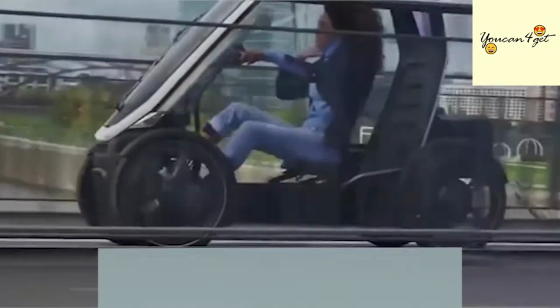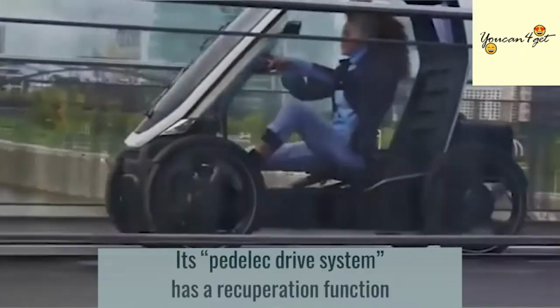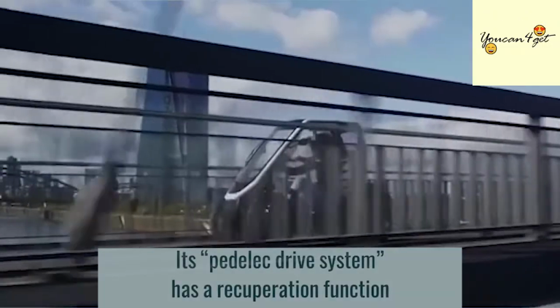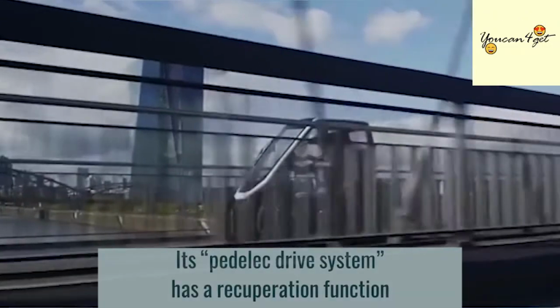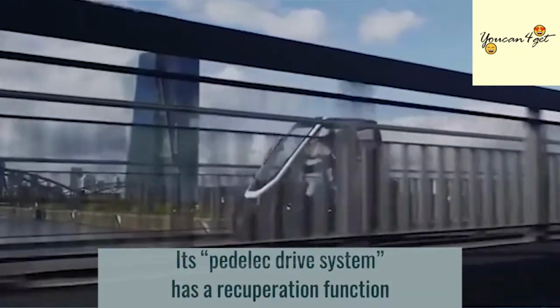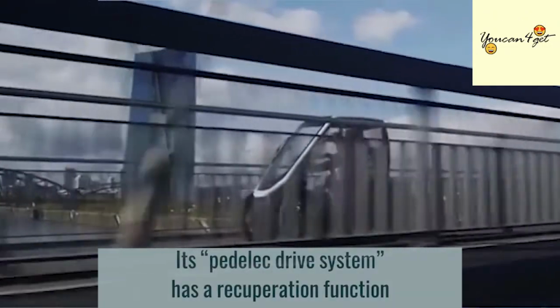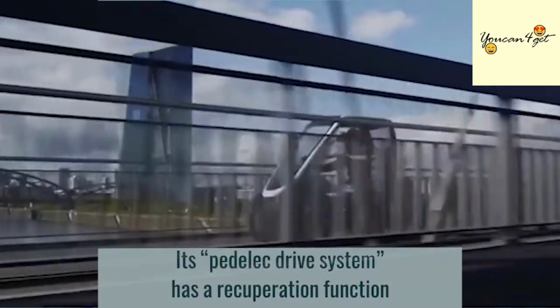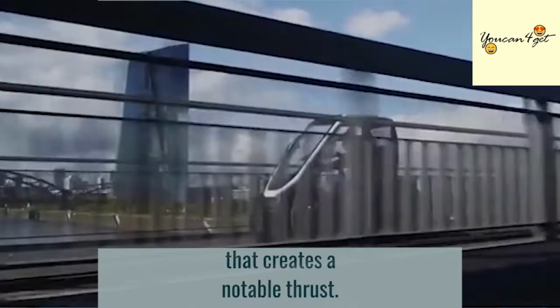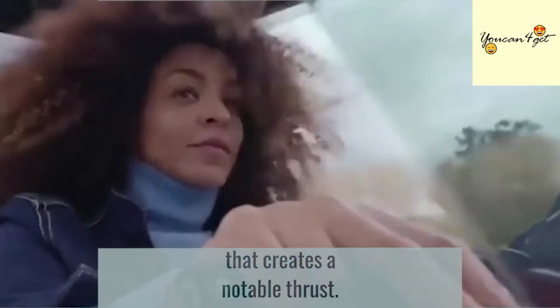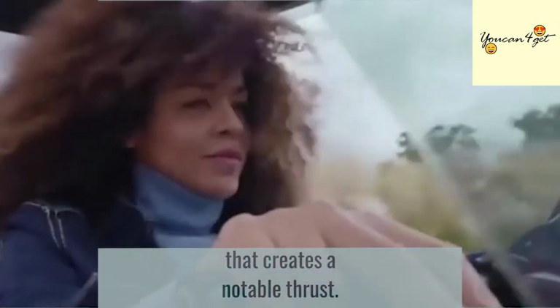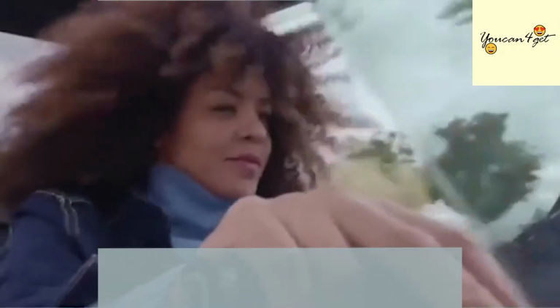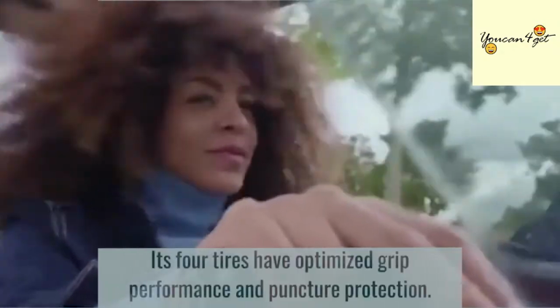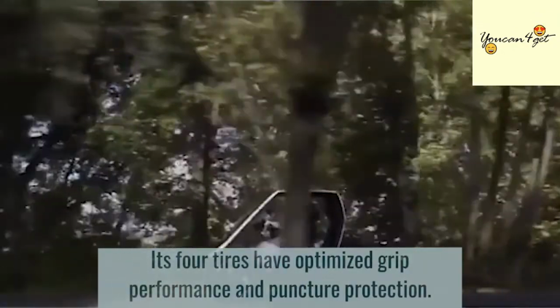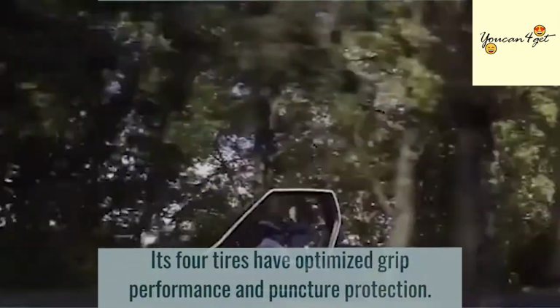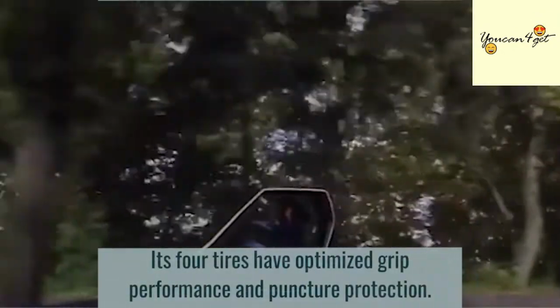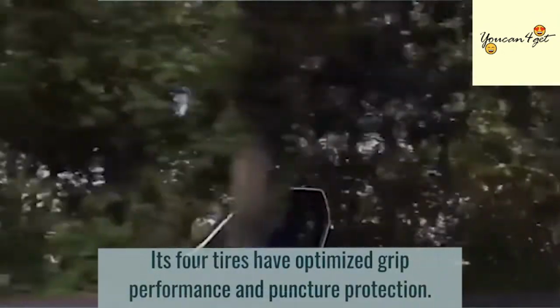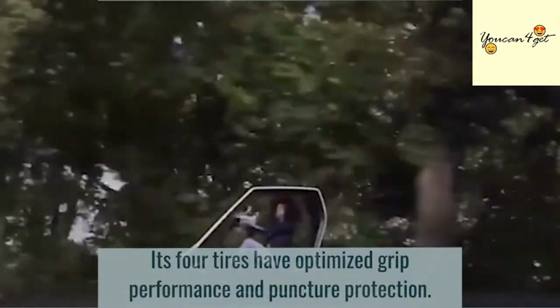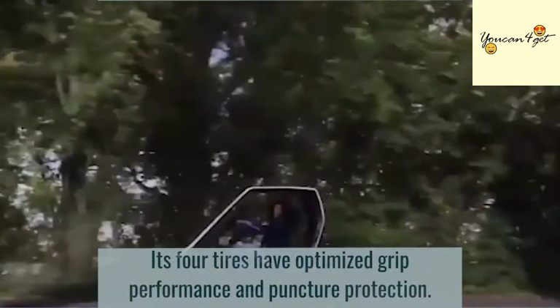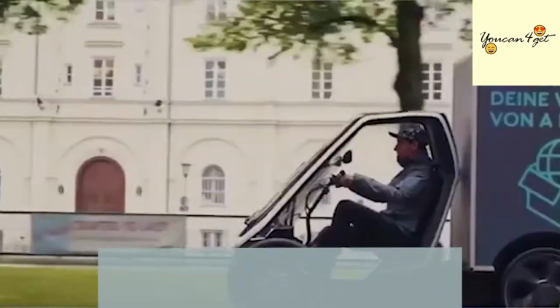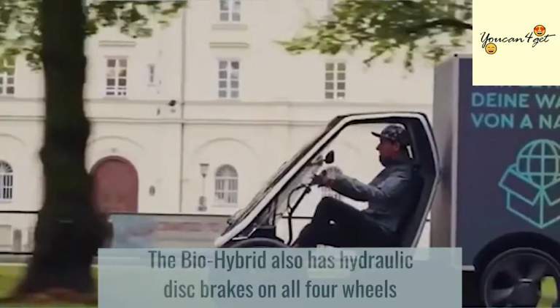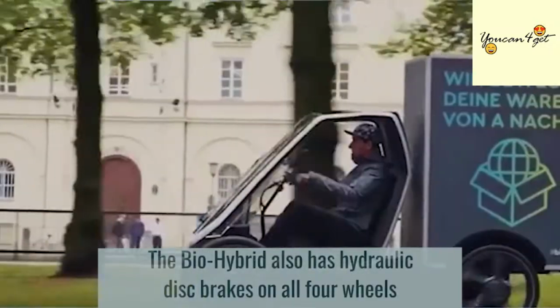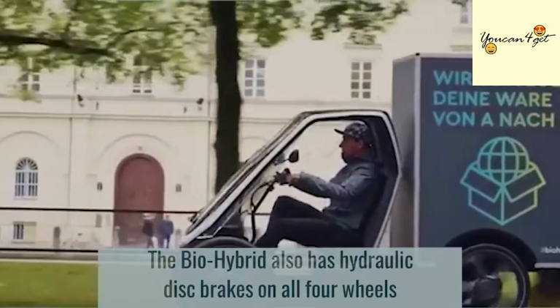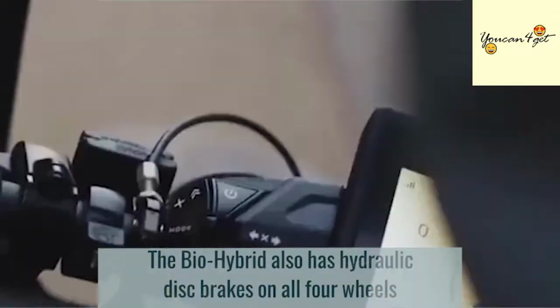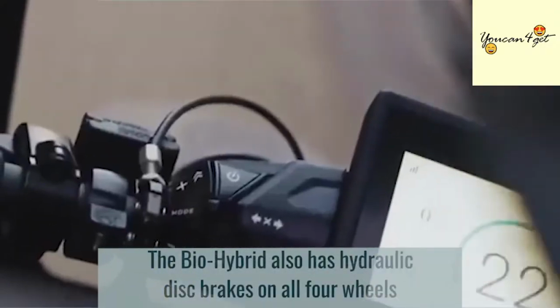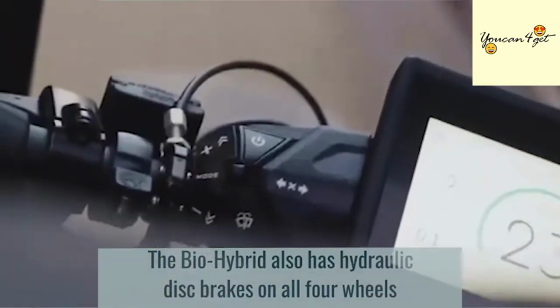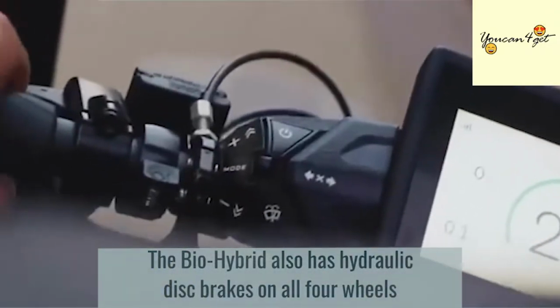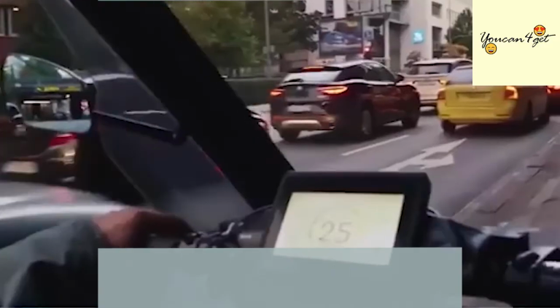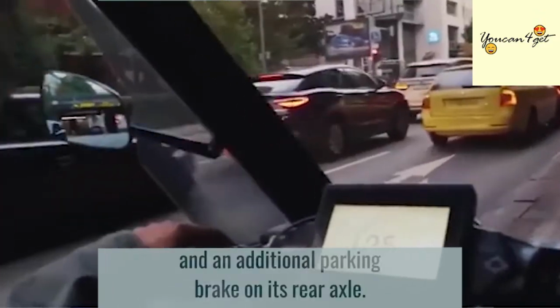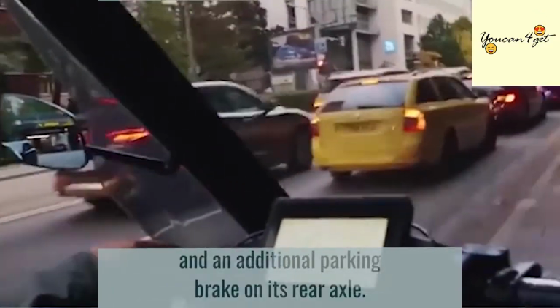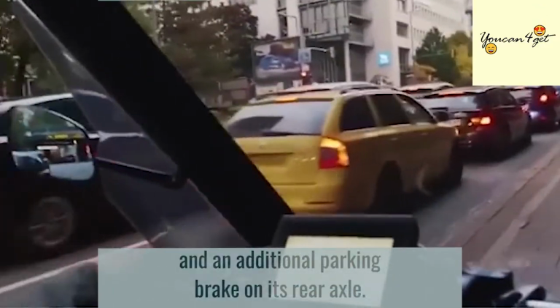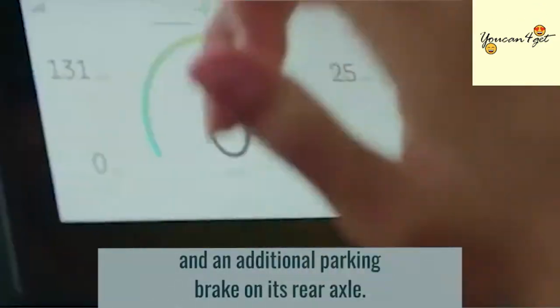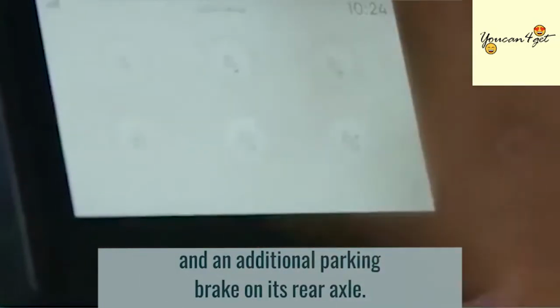Its fidelic drive system has a recuperation function that creates a notable thrust. Its four tires have optimized grip performance and puncture protection. The Bio-Hybrid also has hydraulic disc brakes on all four wheels and an additional parking brake on its rear axle.